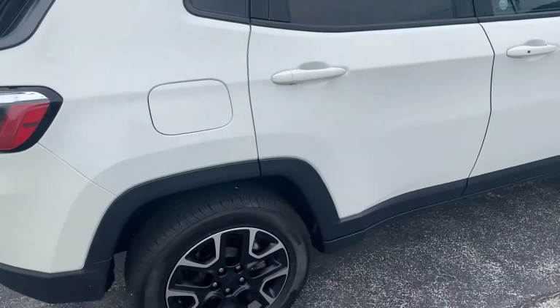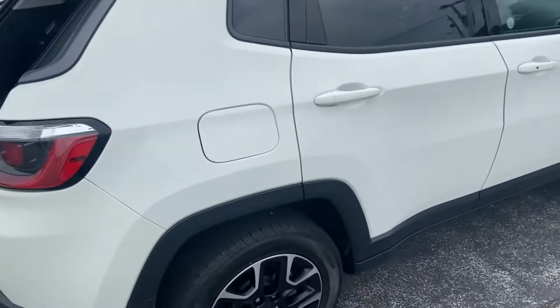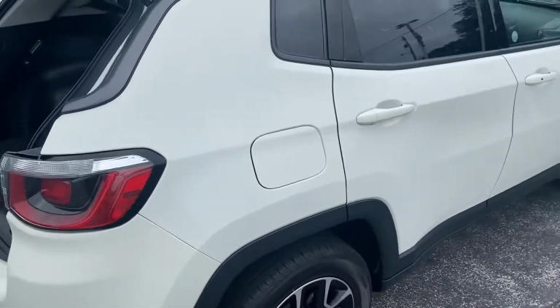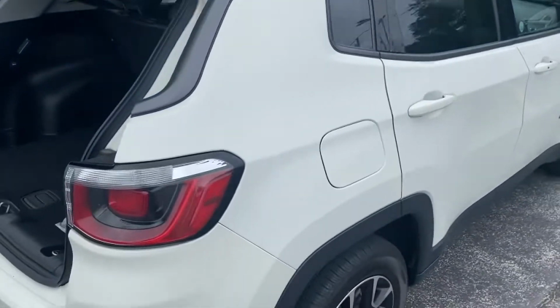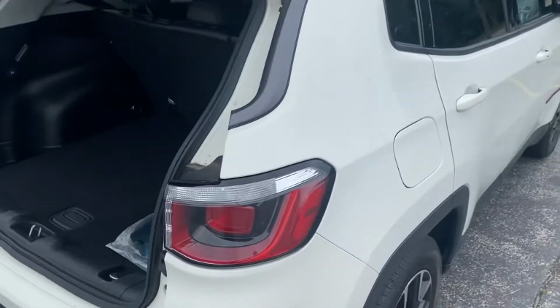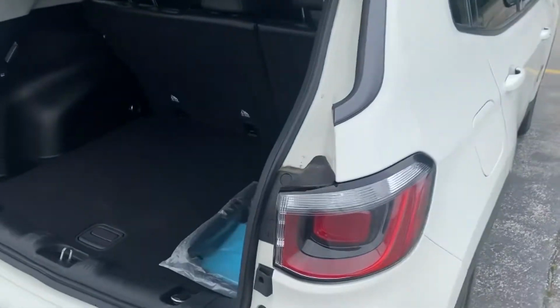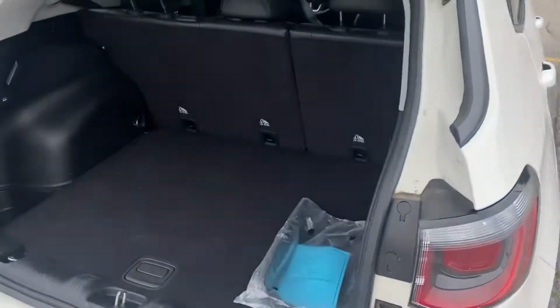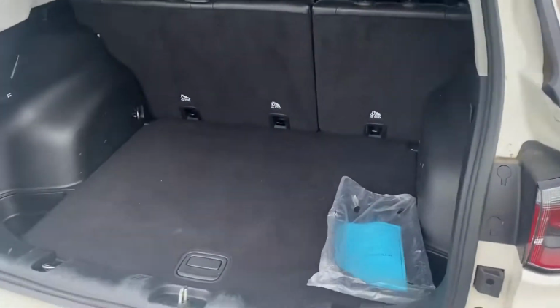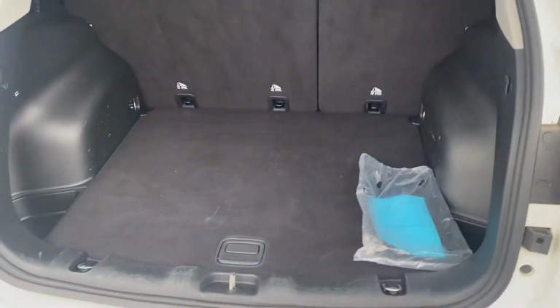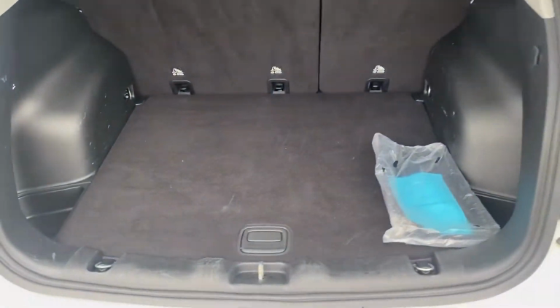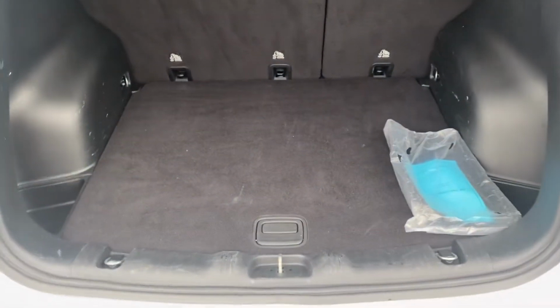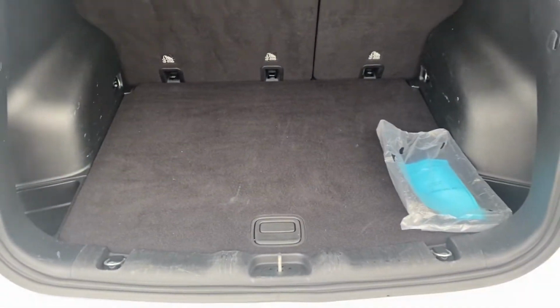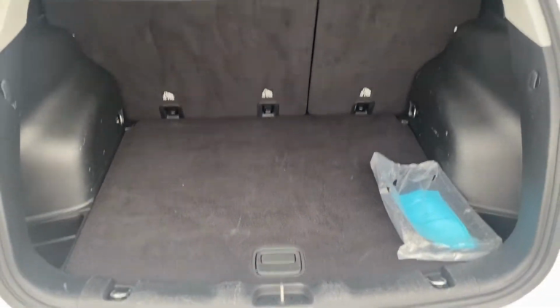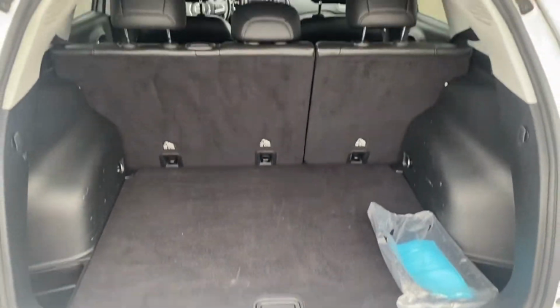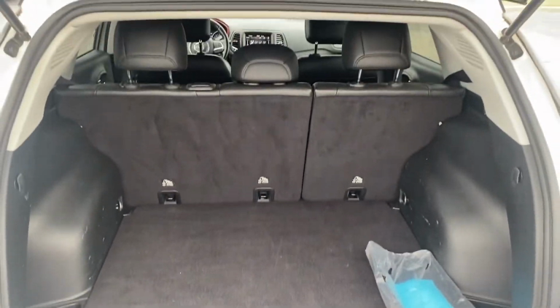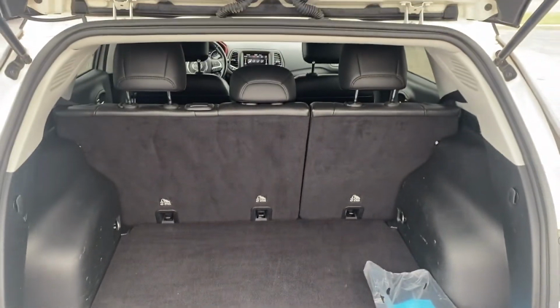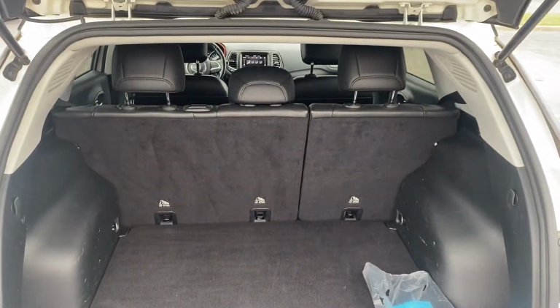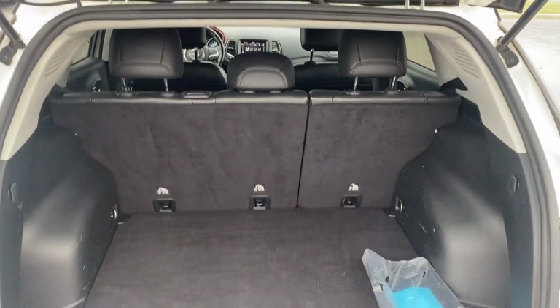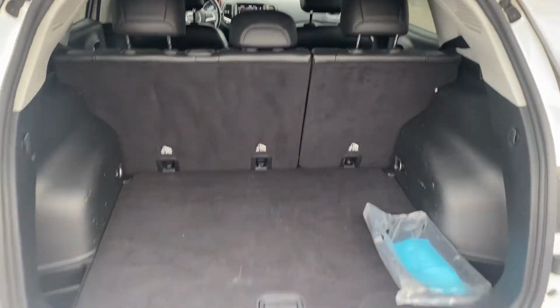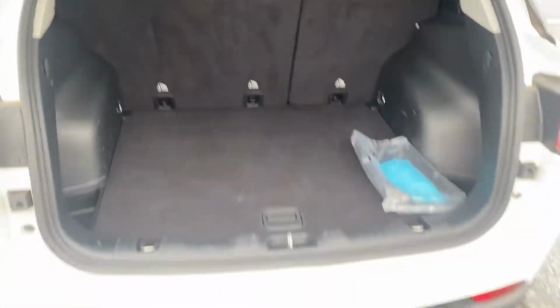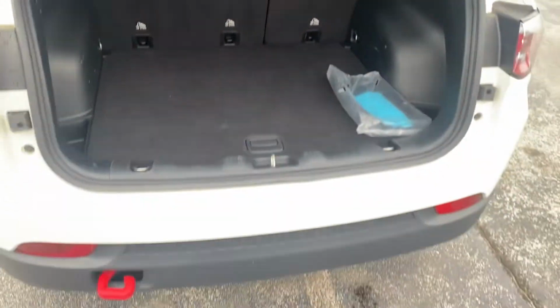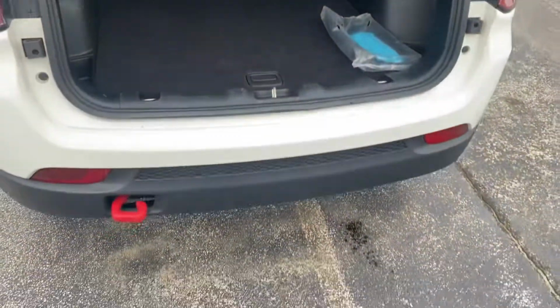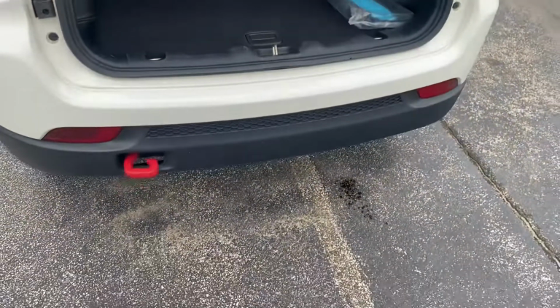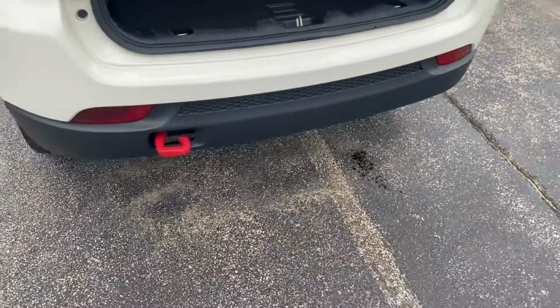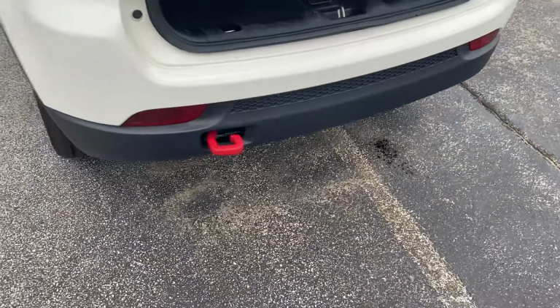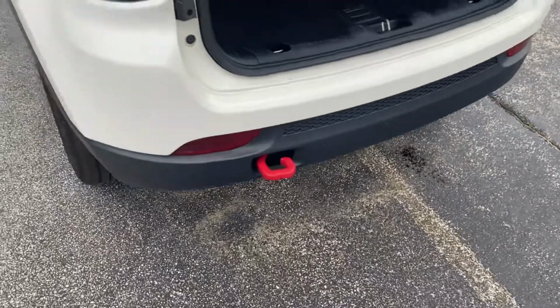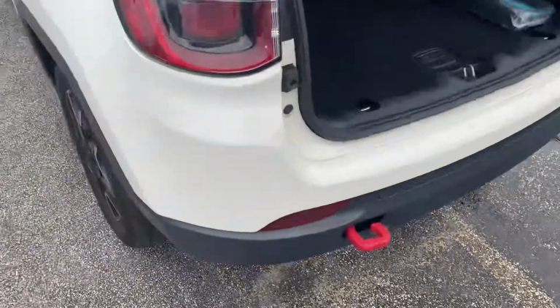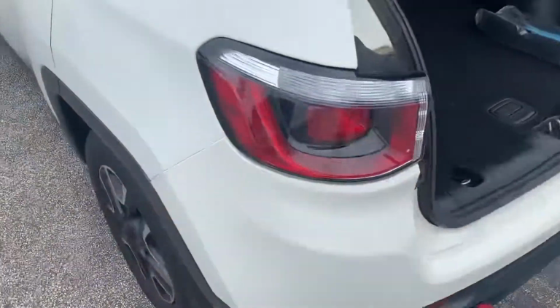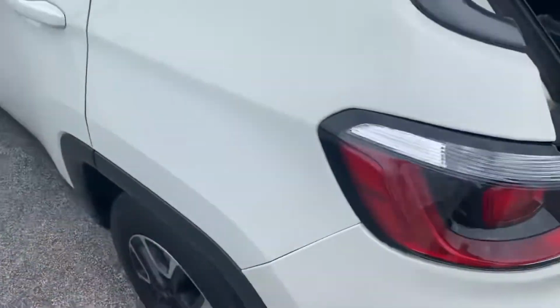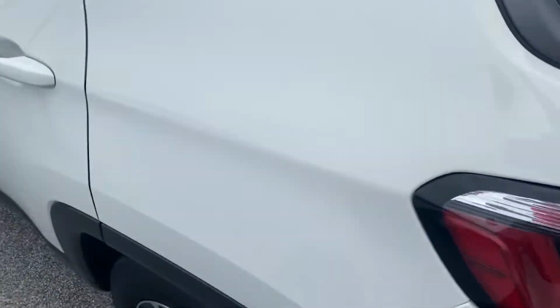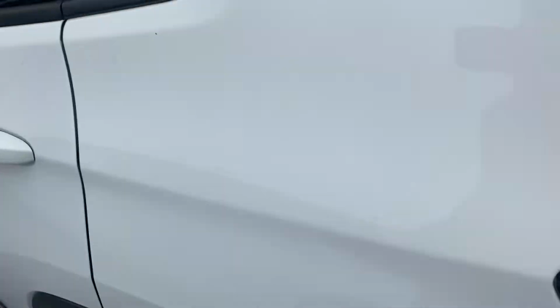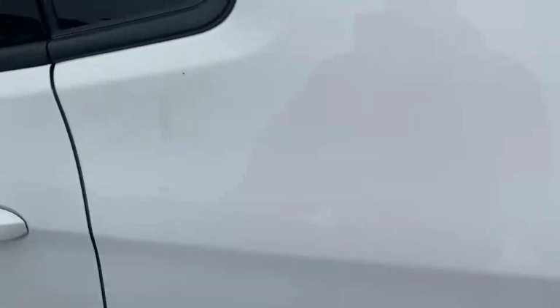Taking a step around to the rear, you can see there's plenty of cargo space and those seats do fold down for additional storage. We also have another tow hook back here.